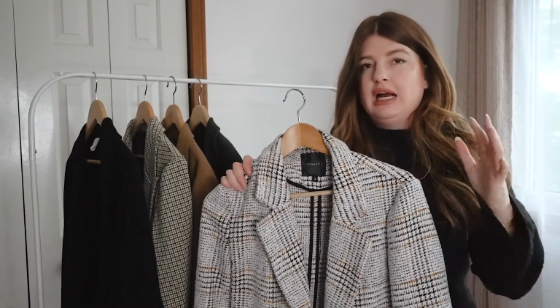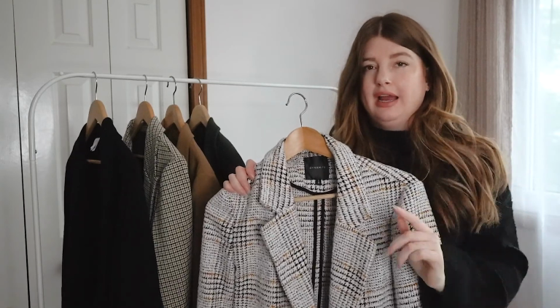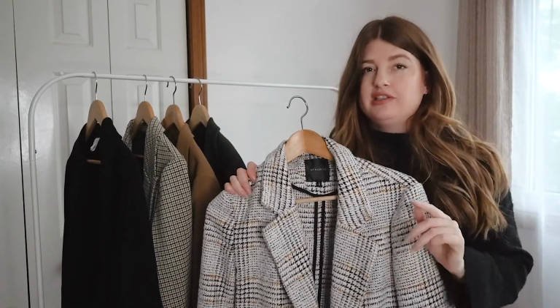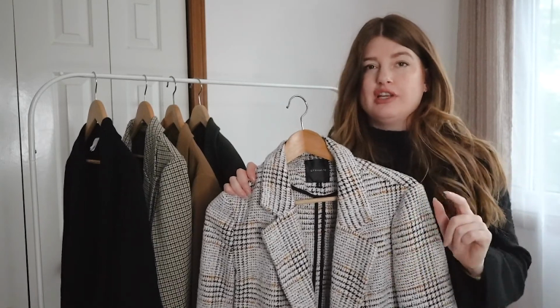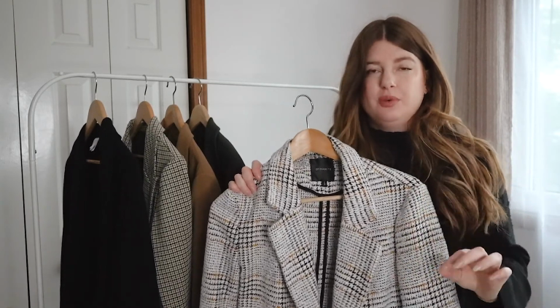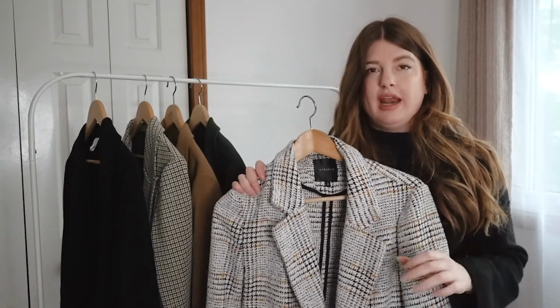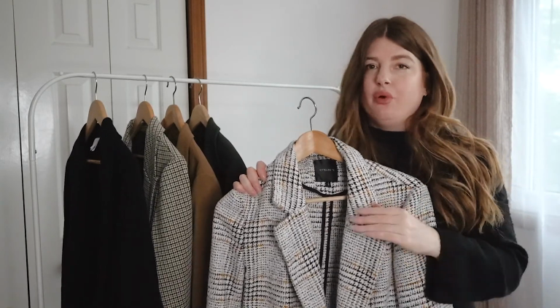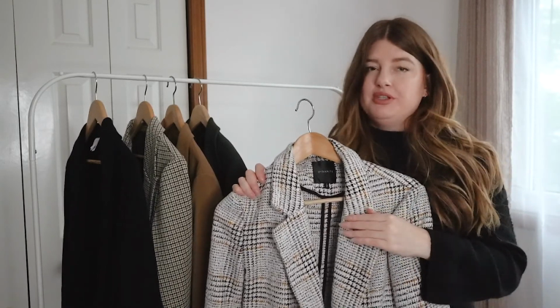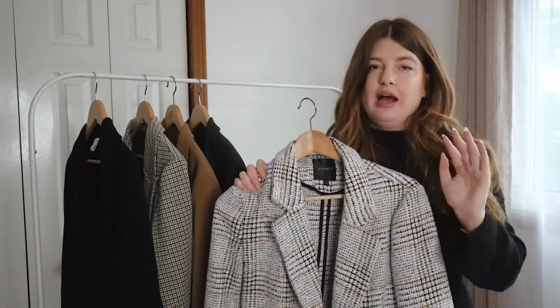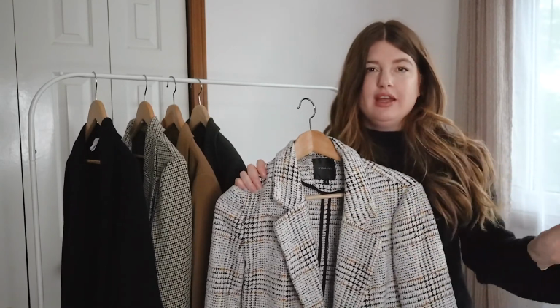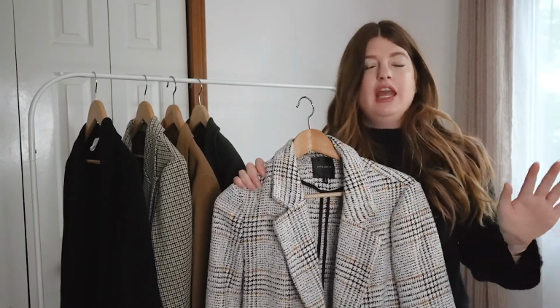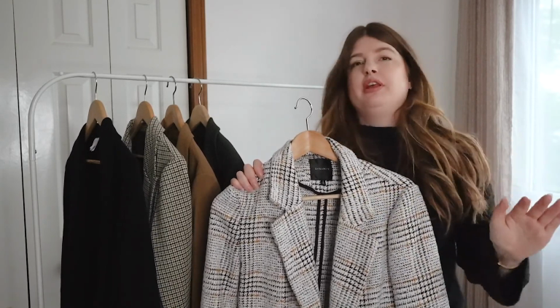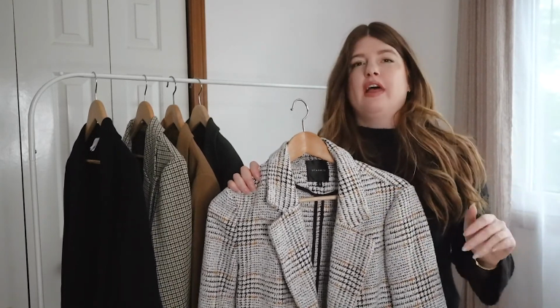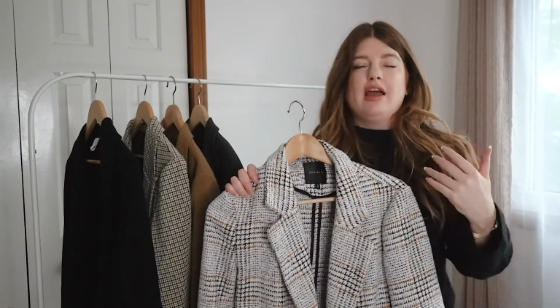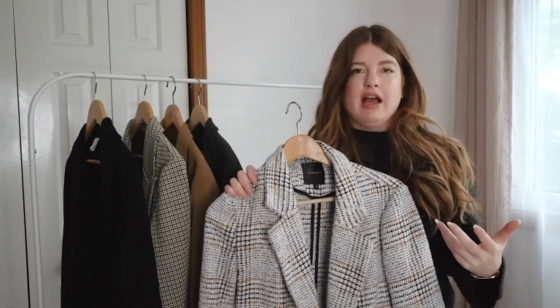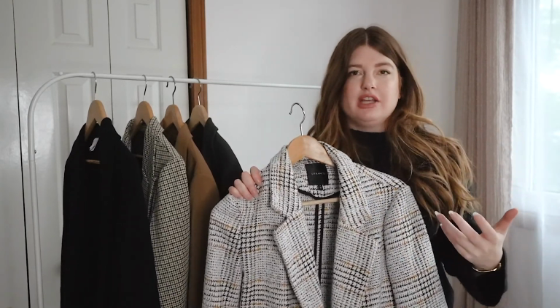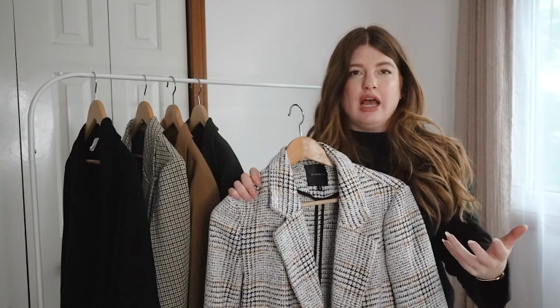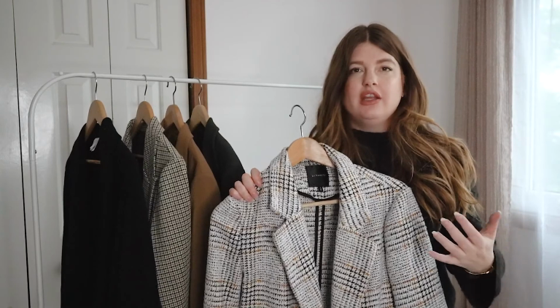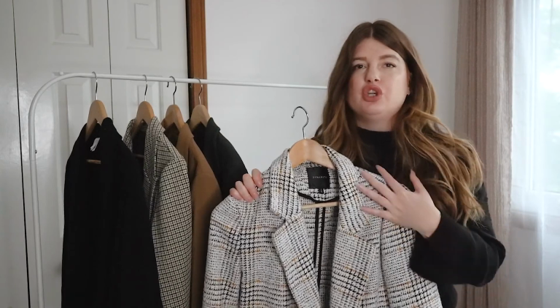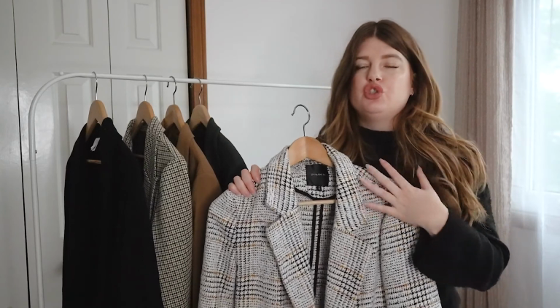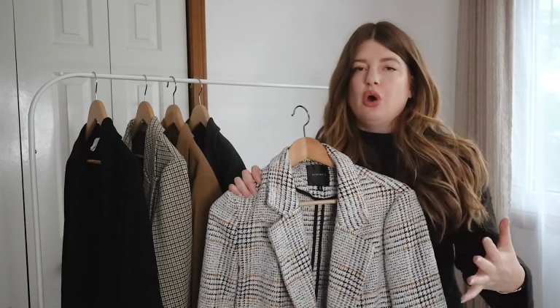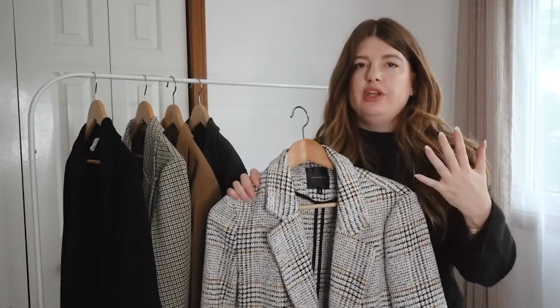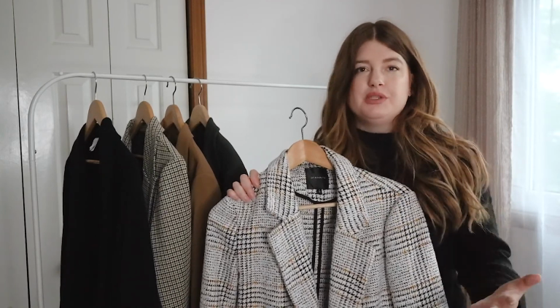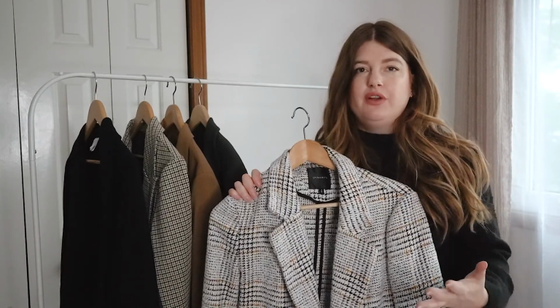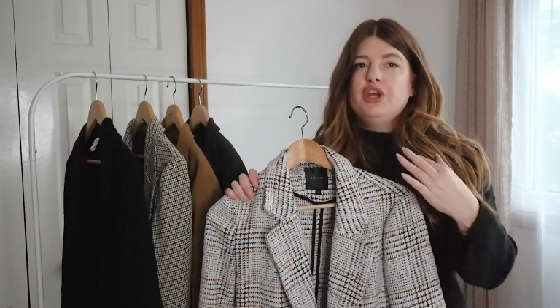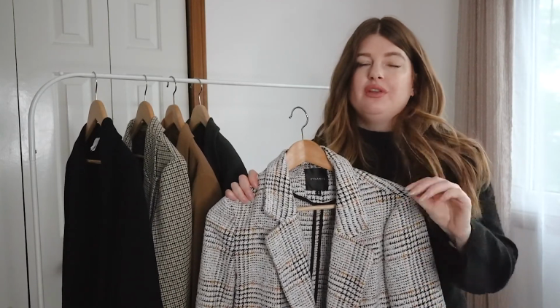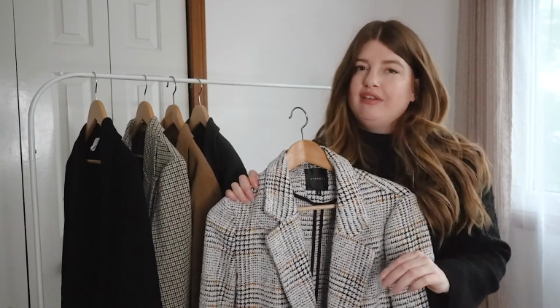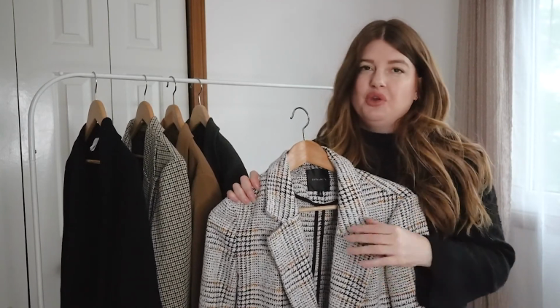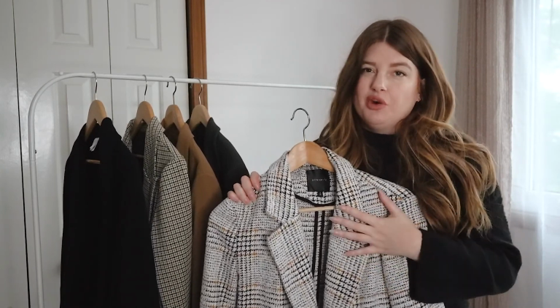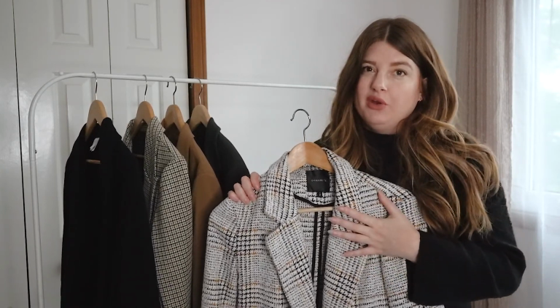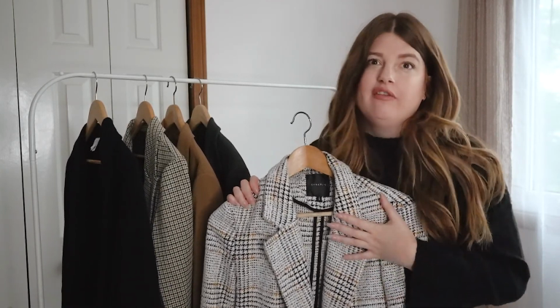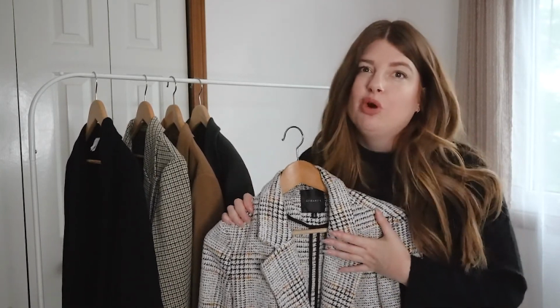I highly suggest doing that. I promise you, having a blazer that acts like a jacket is so useful — you'll love it and wonder why you didn't have one sooner.